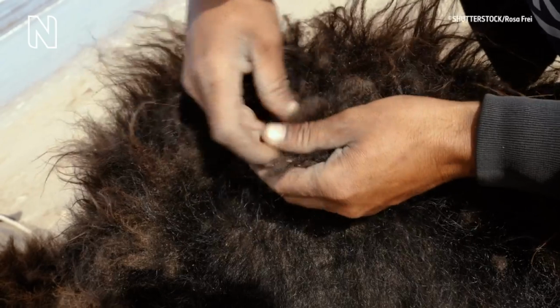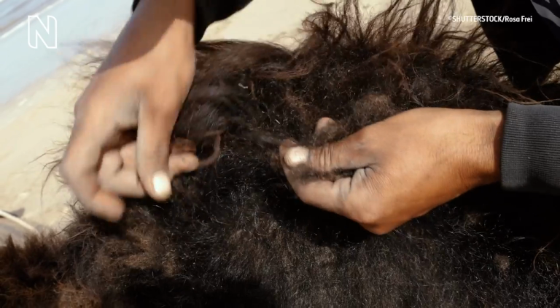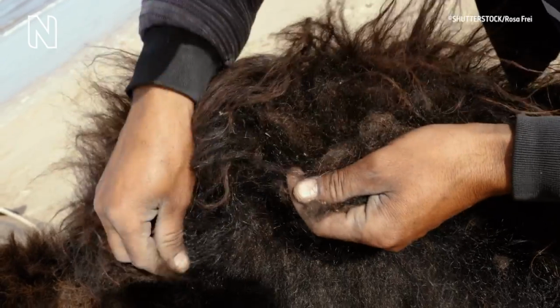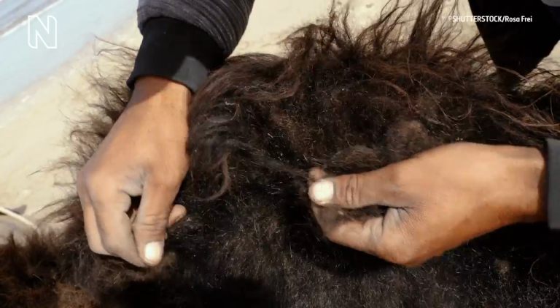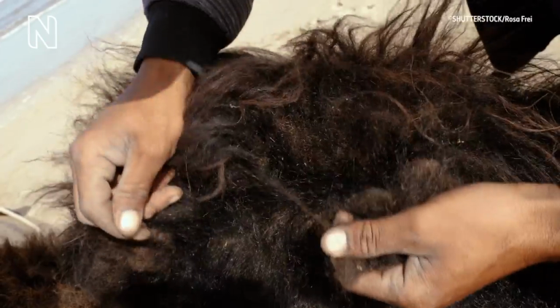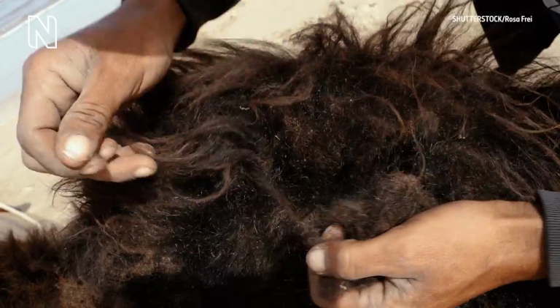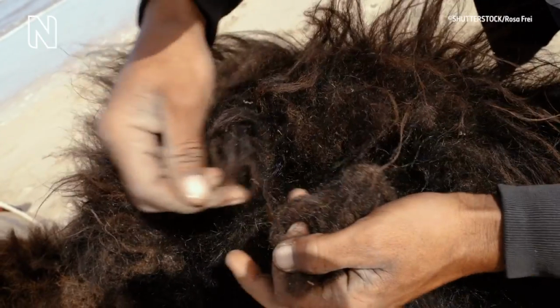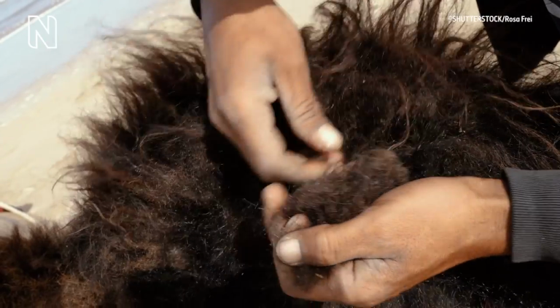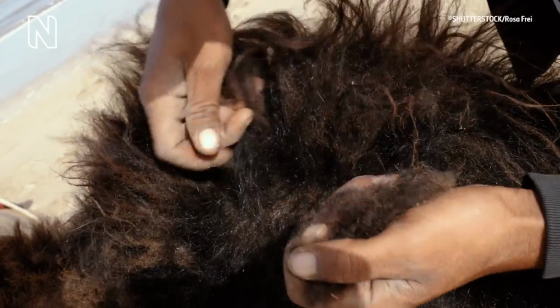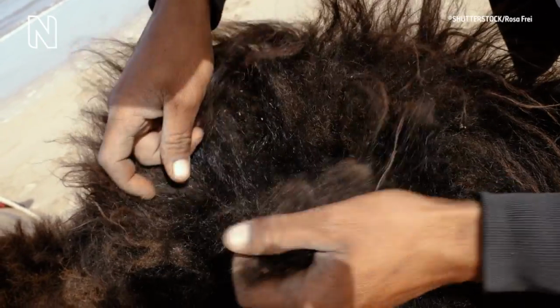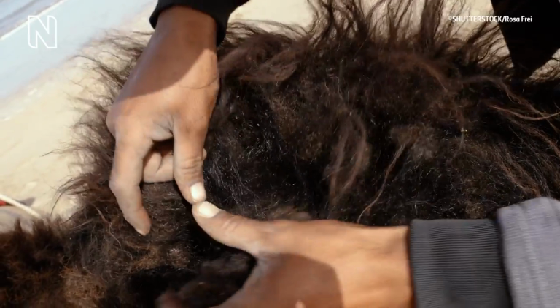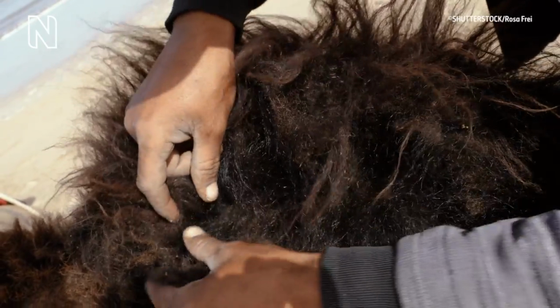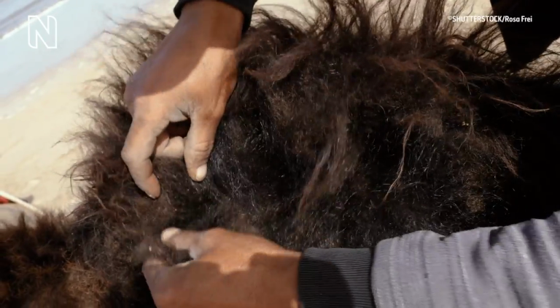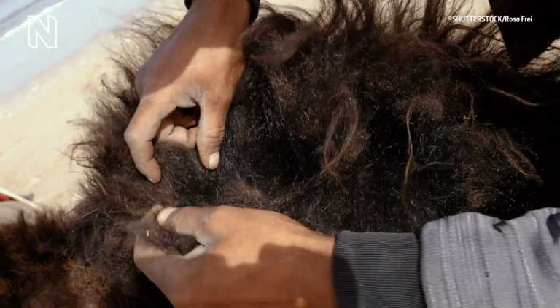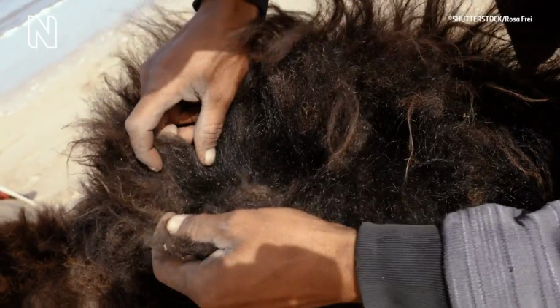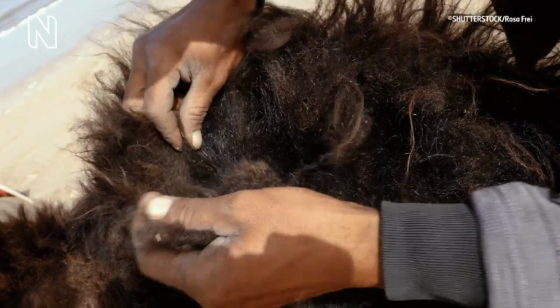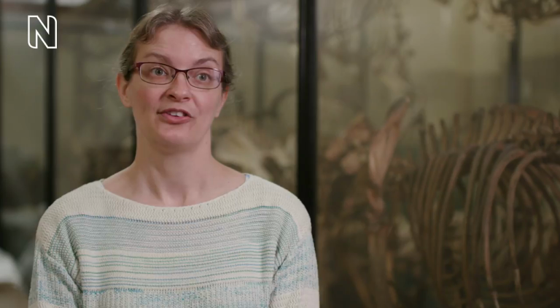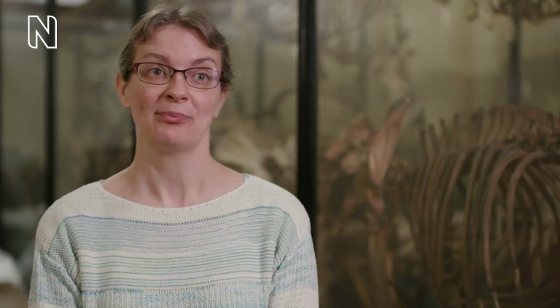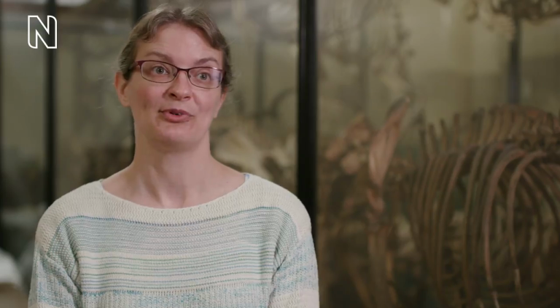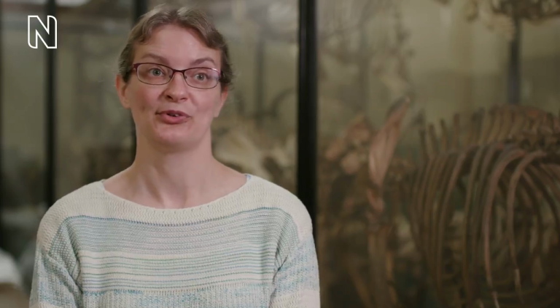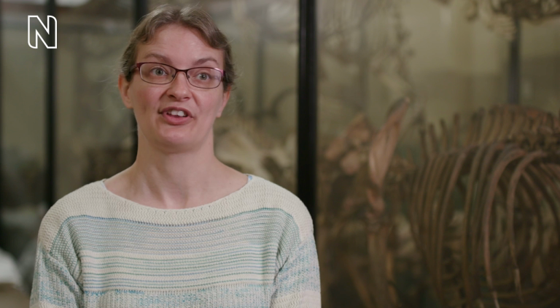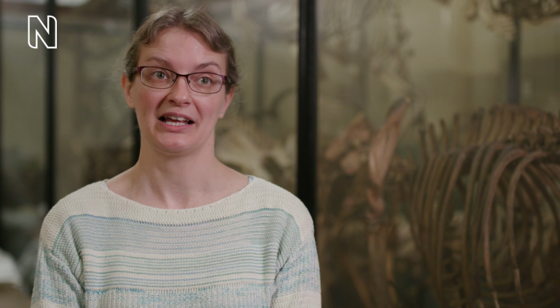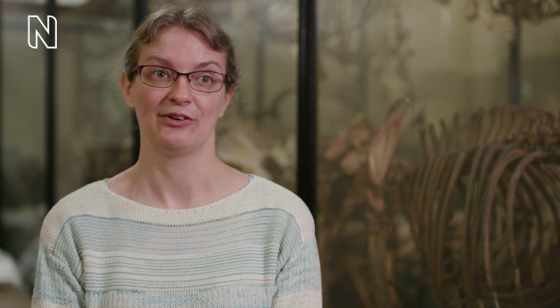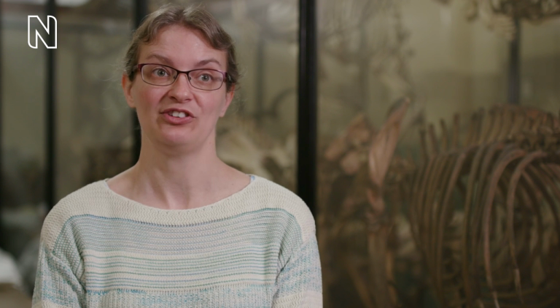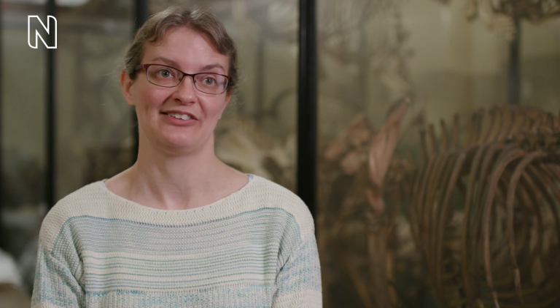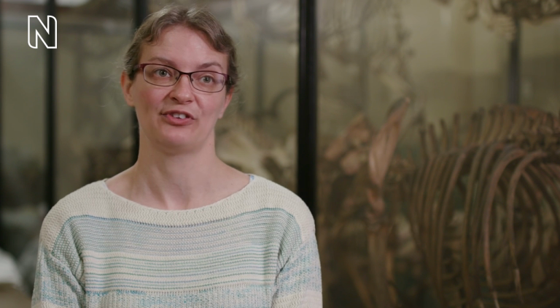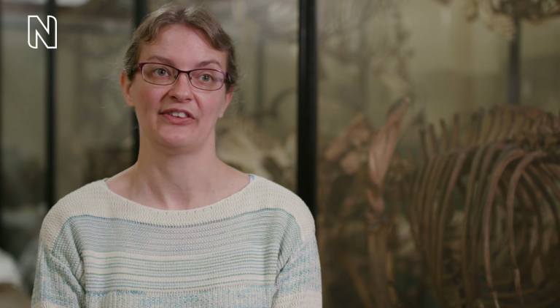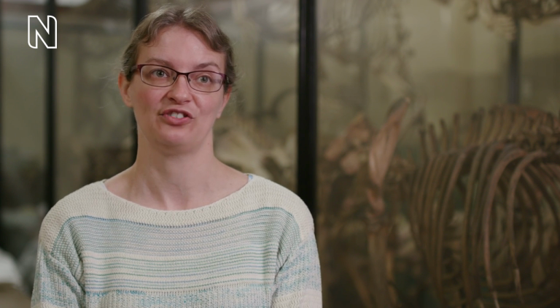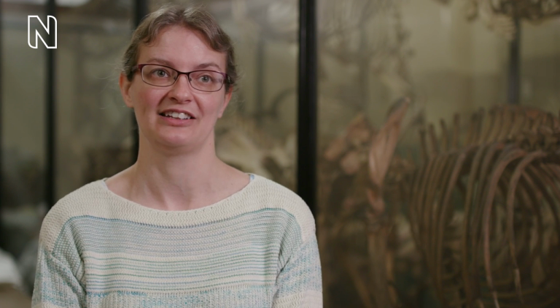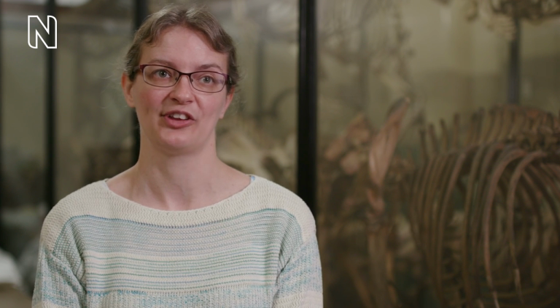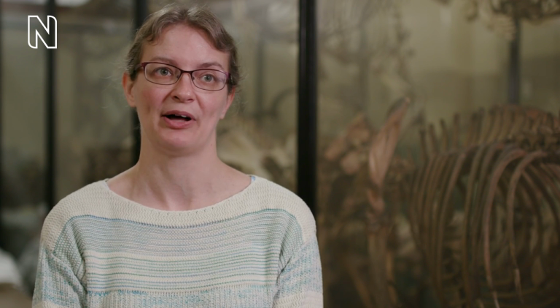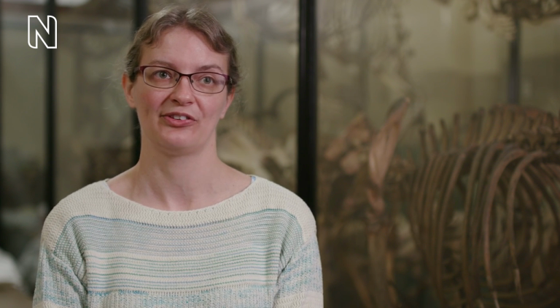They also have thick fur, which prevents them from getting sunburned and also helps them keep cool. Some camels also have a thick layer of insulating fur that they shed in the summer months.